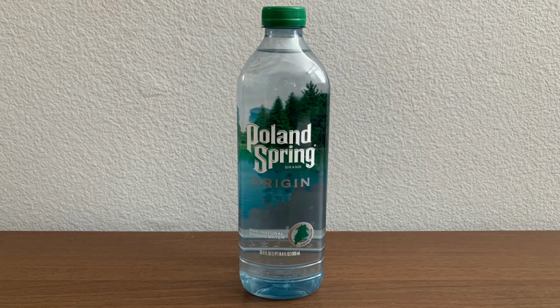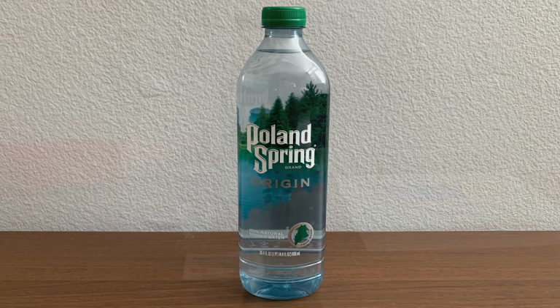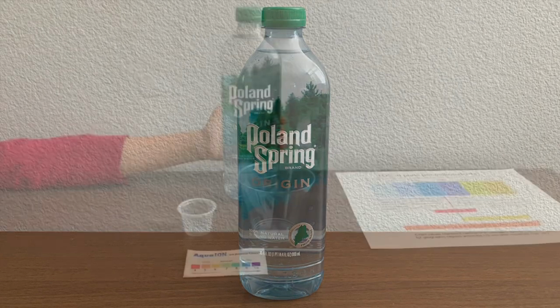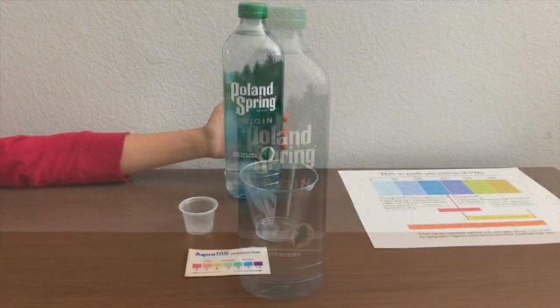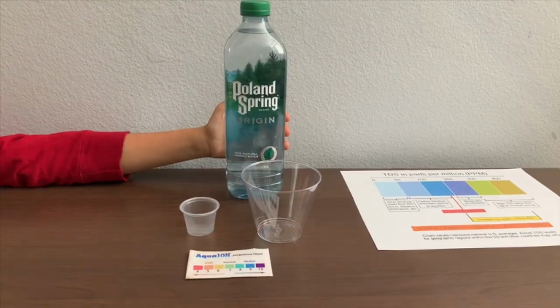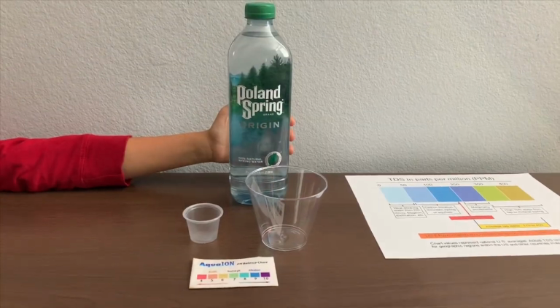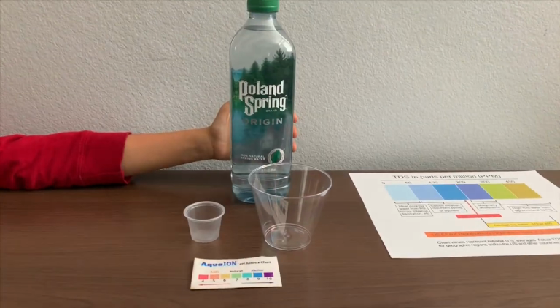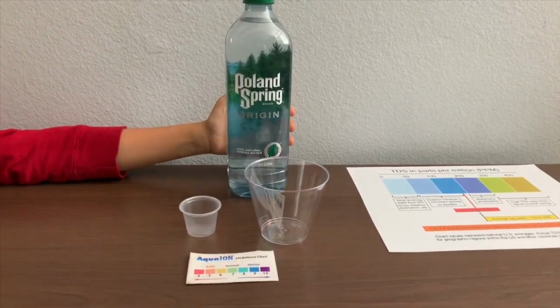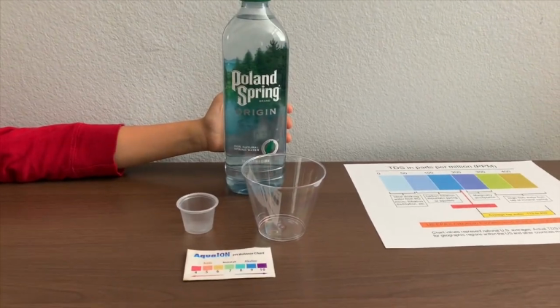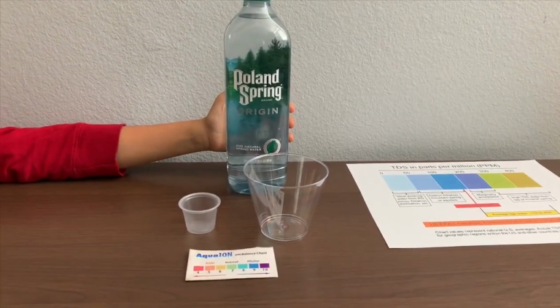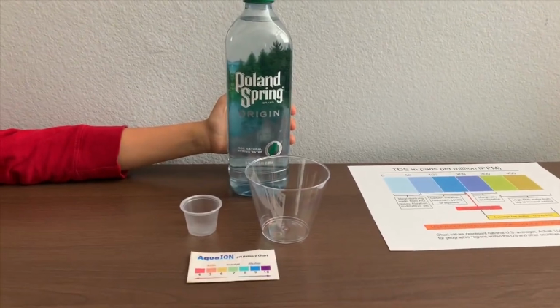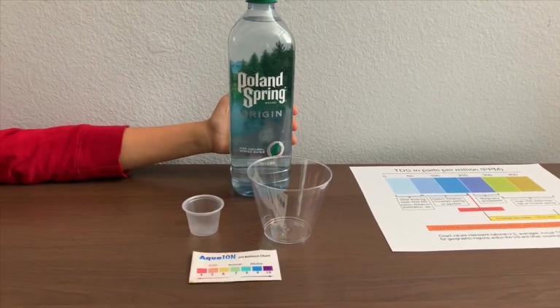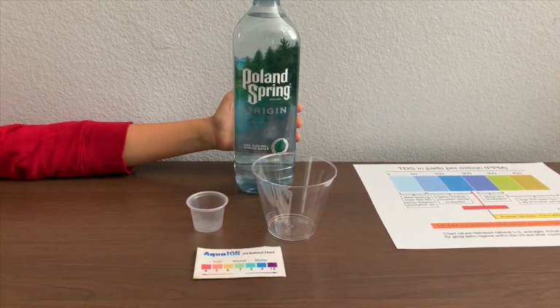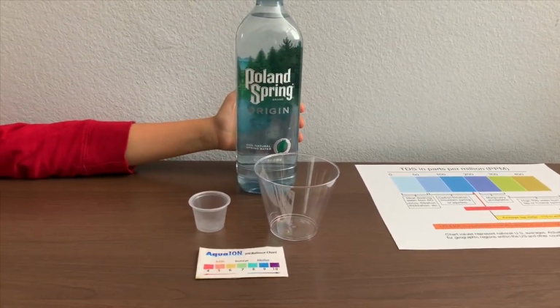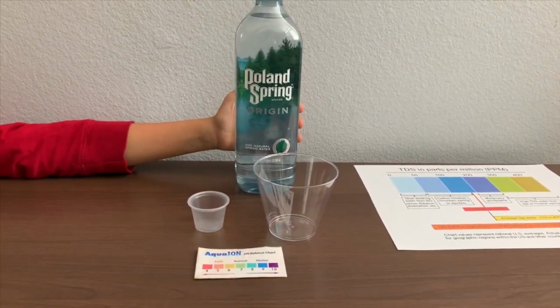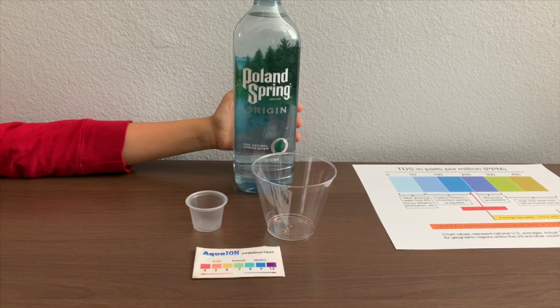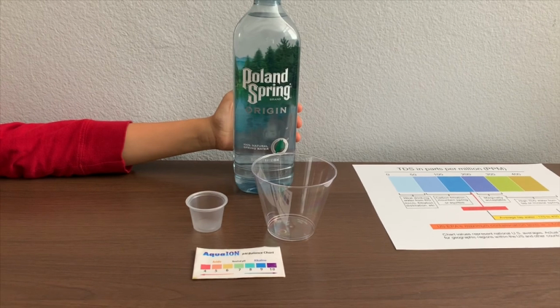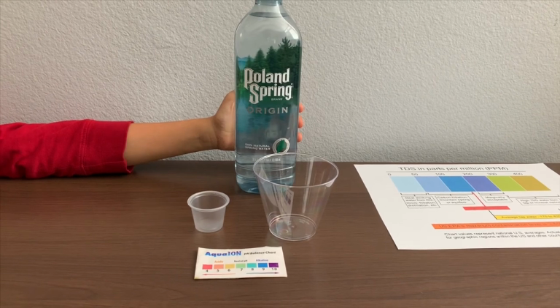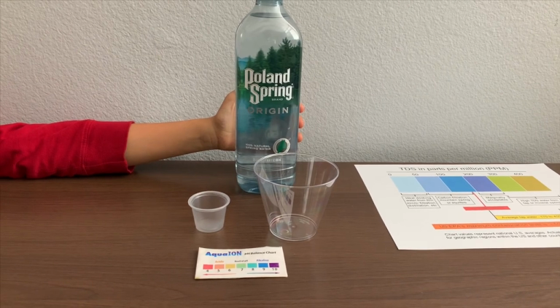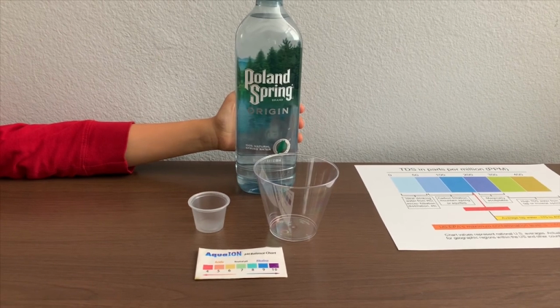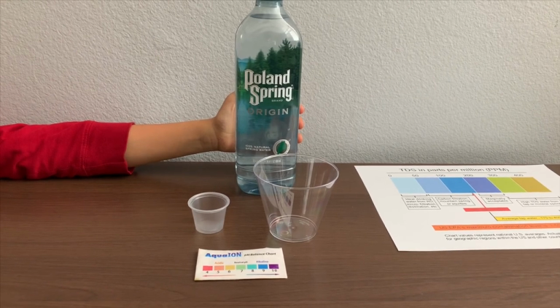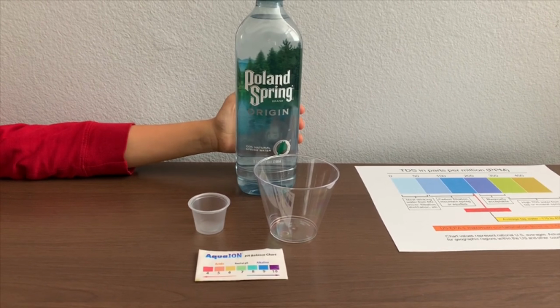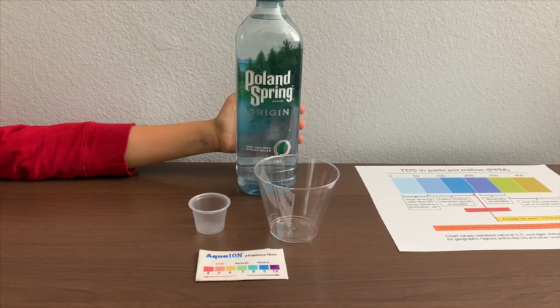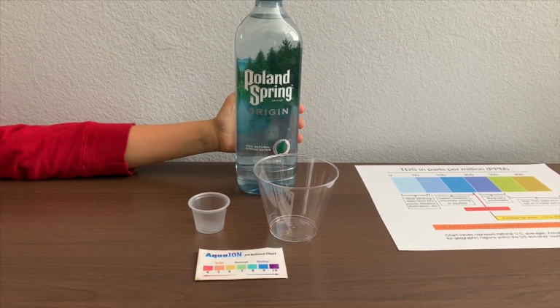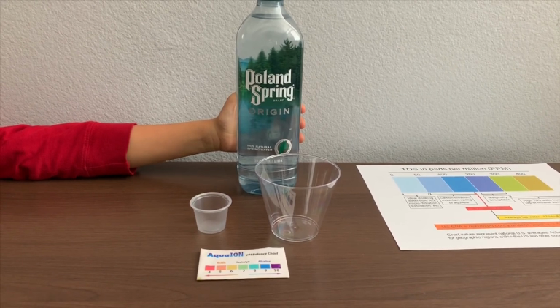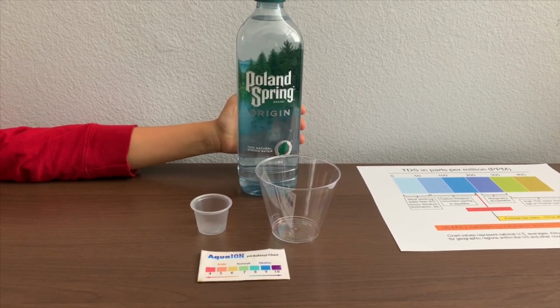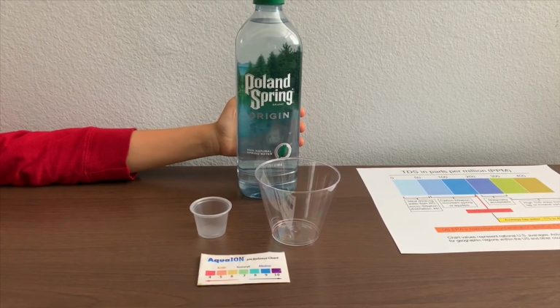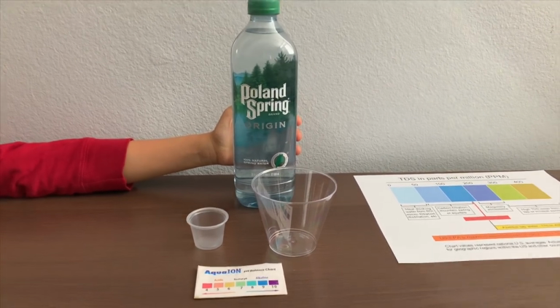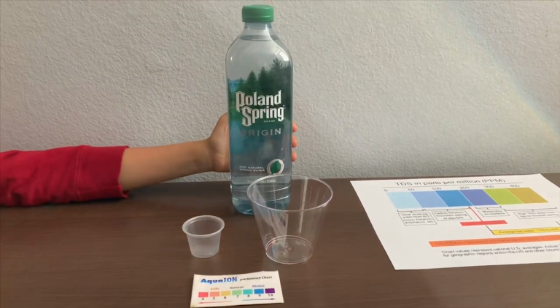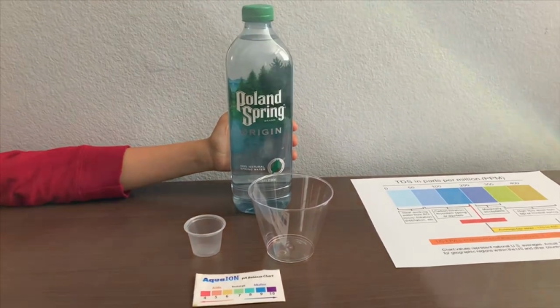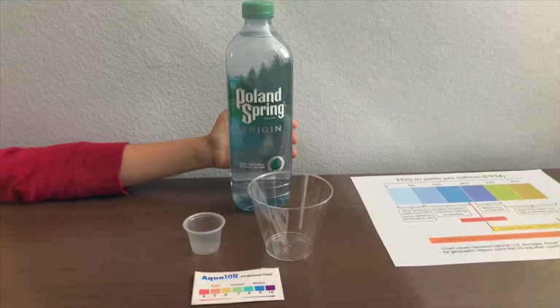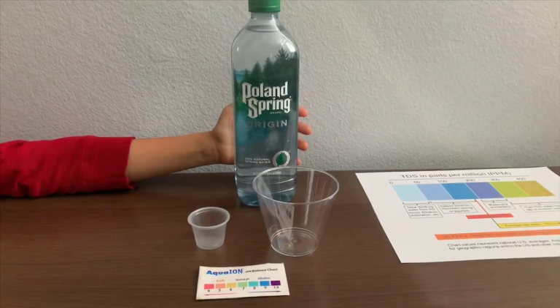This is Poland Spring natural spring water, sourced from Maine. It costs $1.99. Let's test the pH and TDS levels.